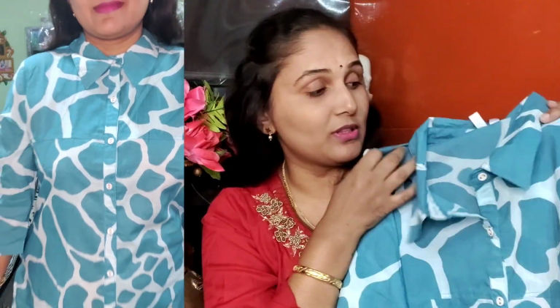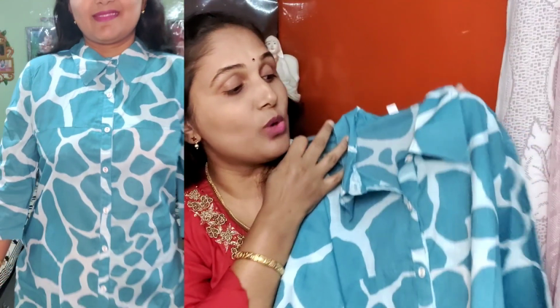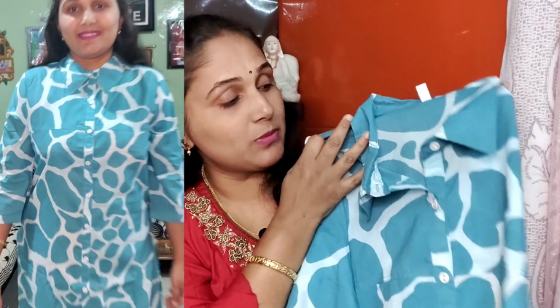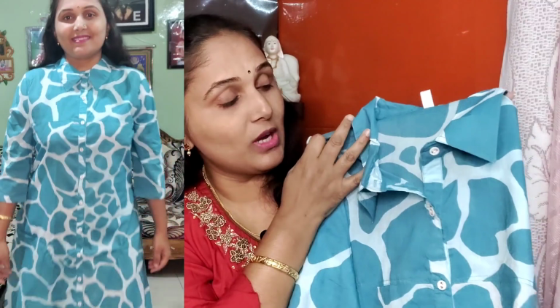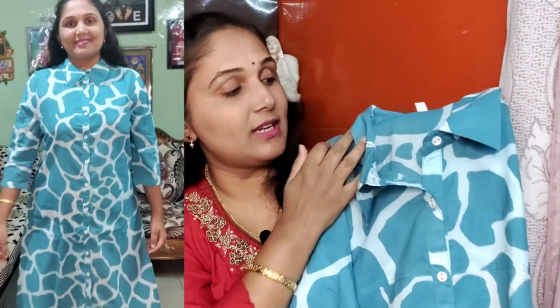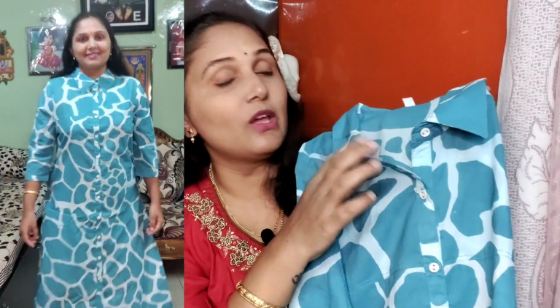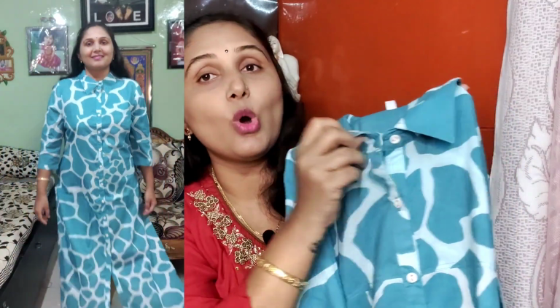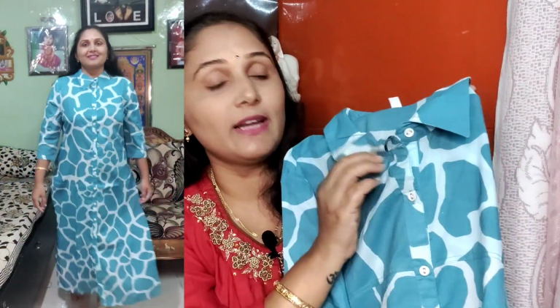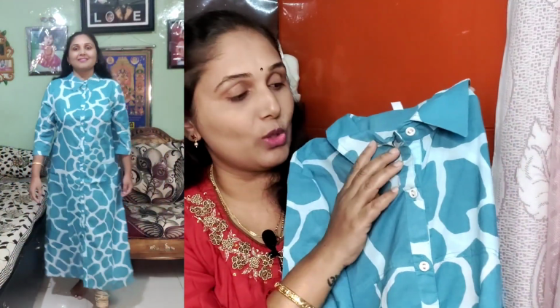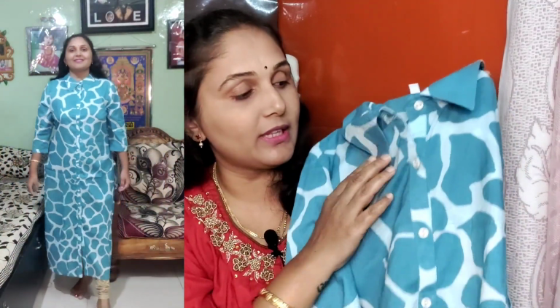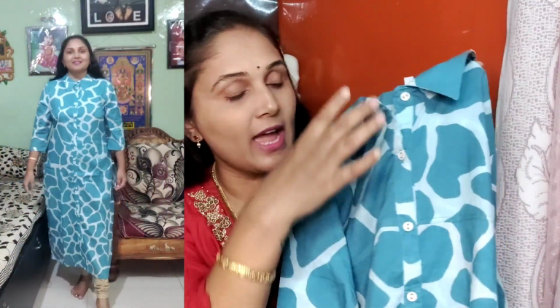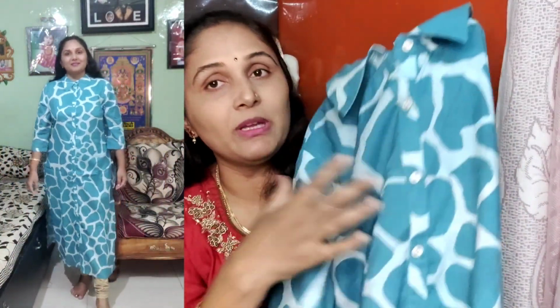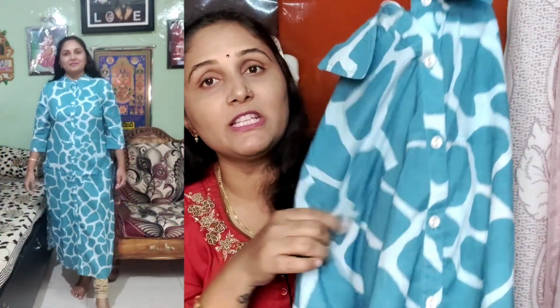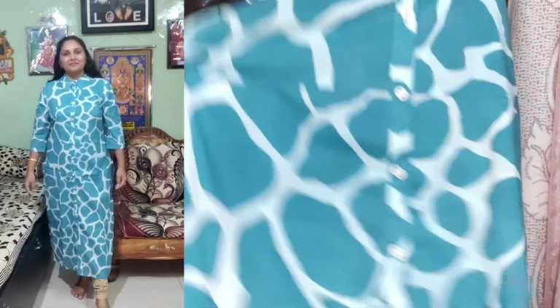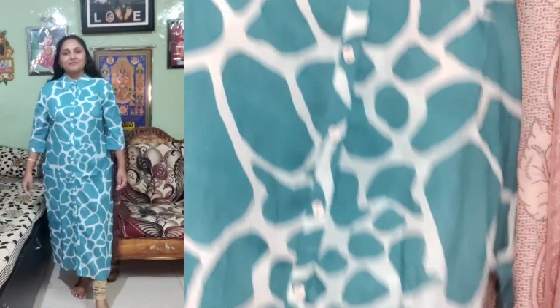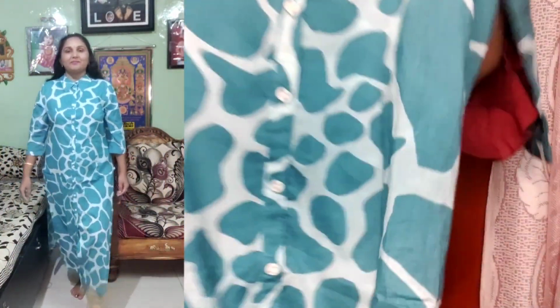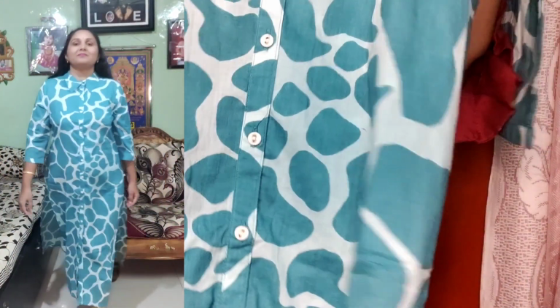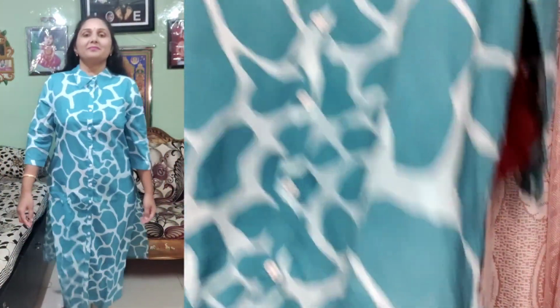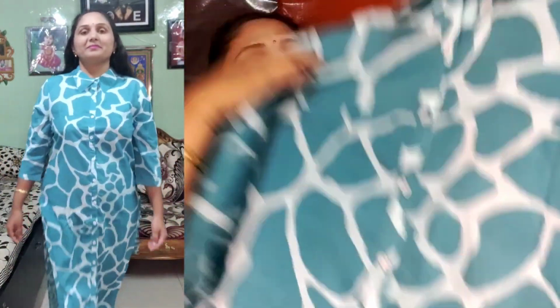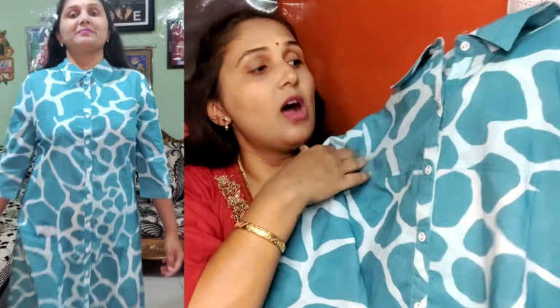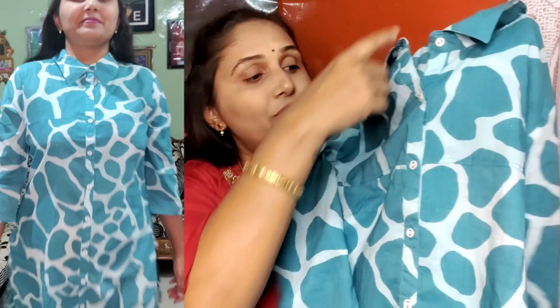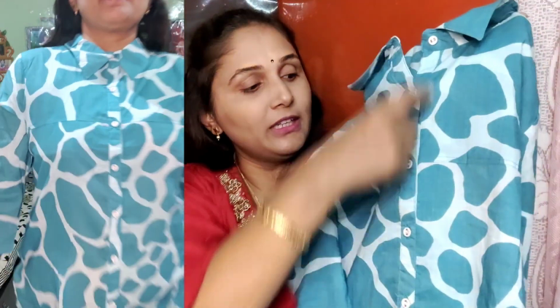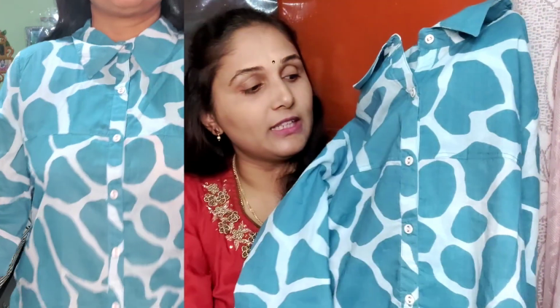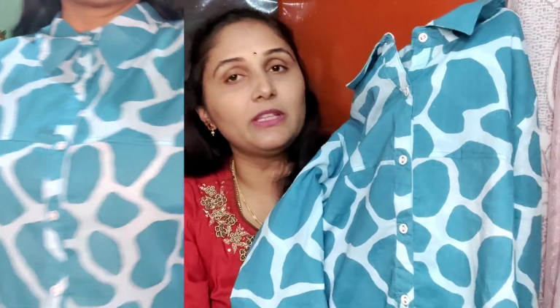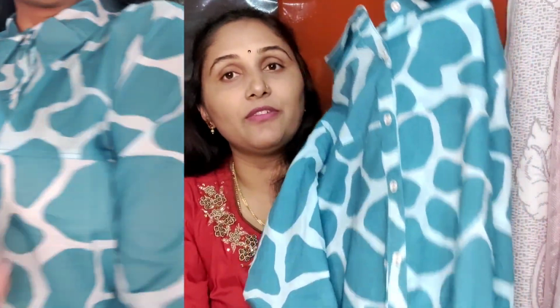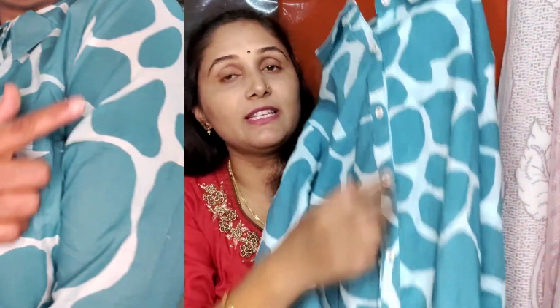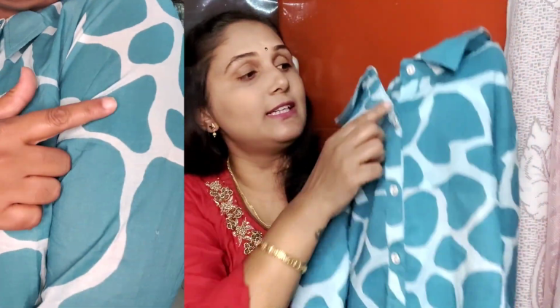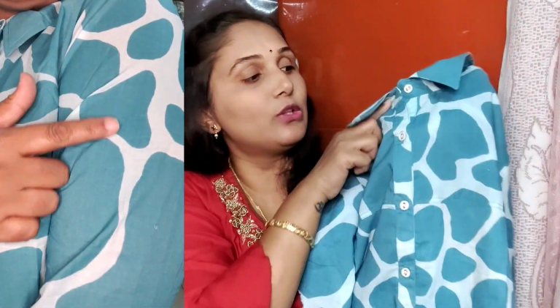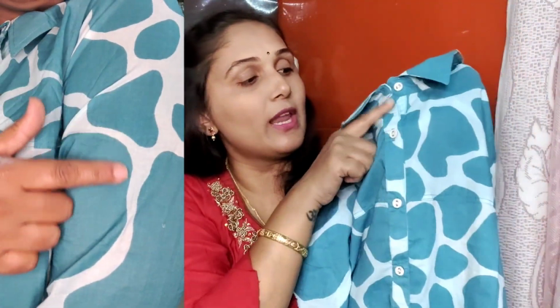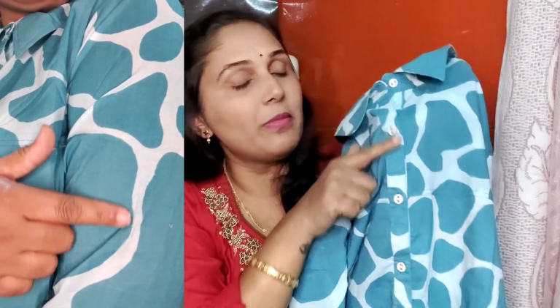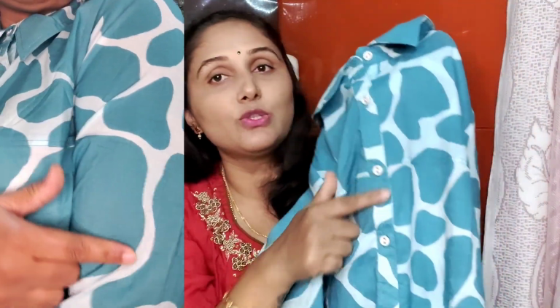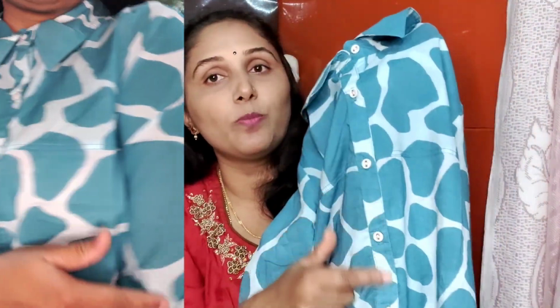First, this is the ice blue color, the collar neck coat with animal prints. You can see here — the front is cut, the front is slit, and the bottom is open.